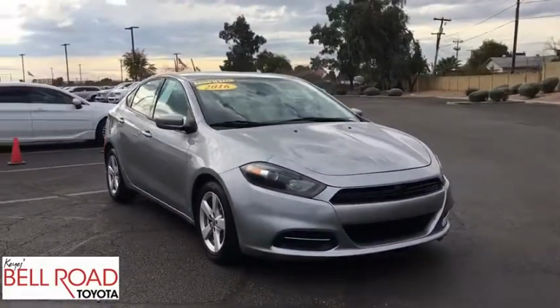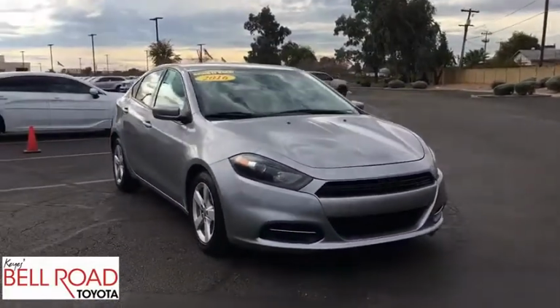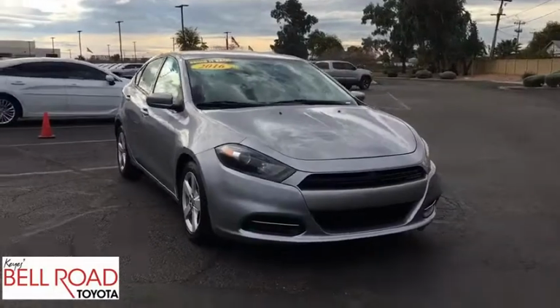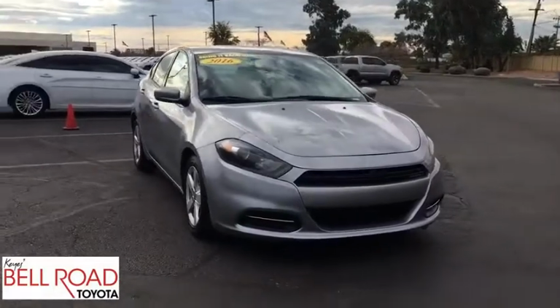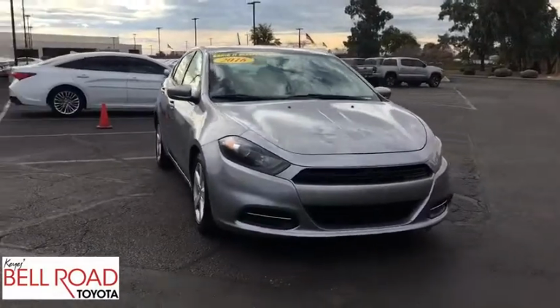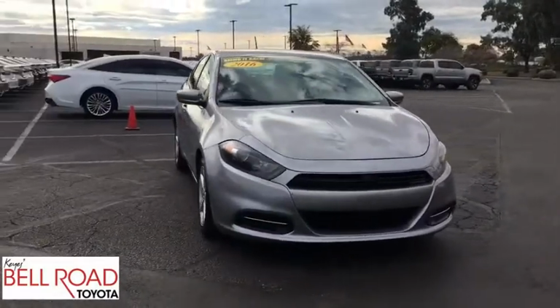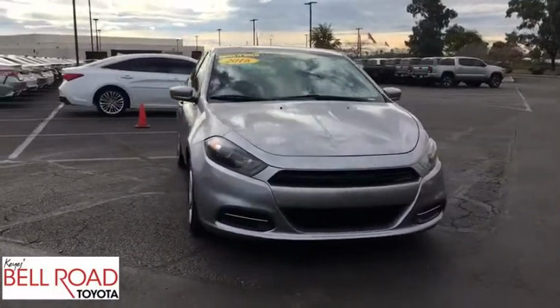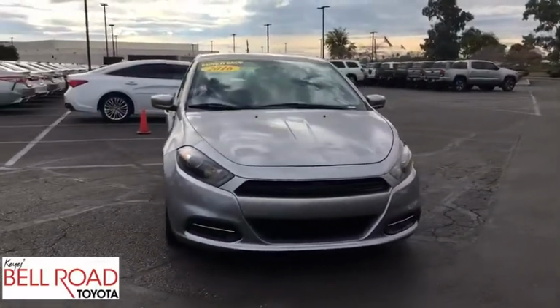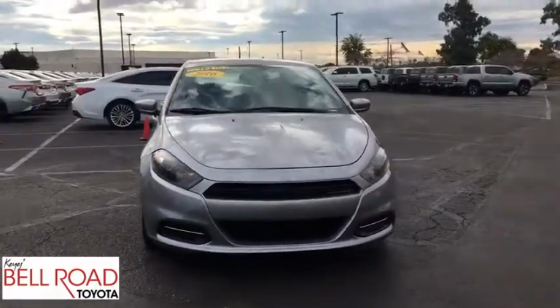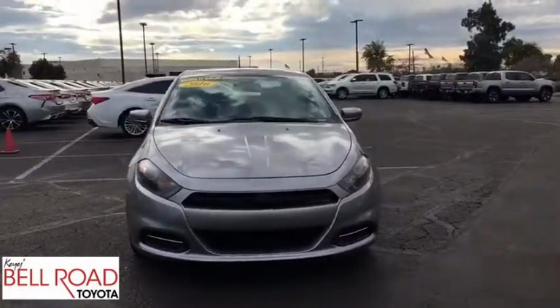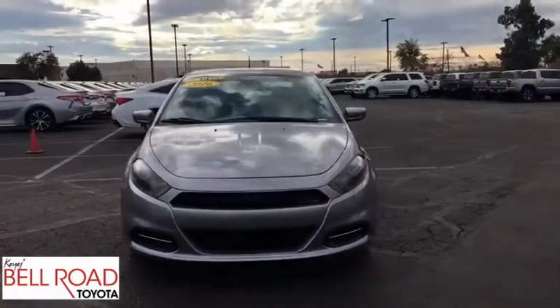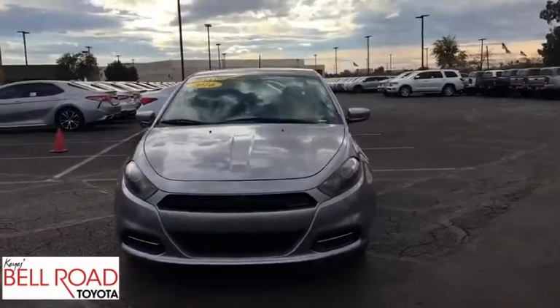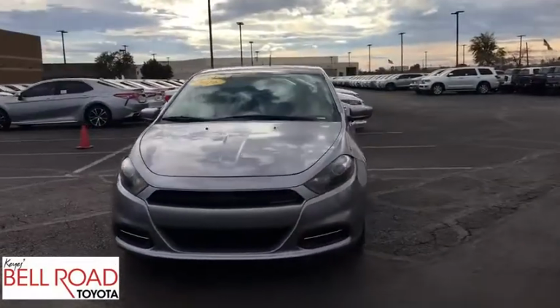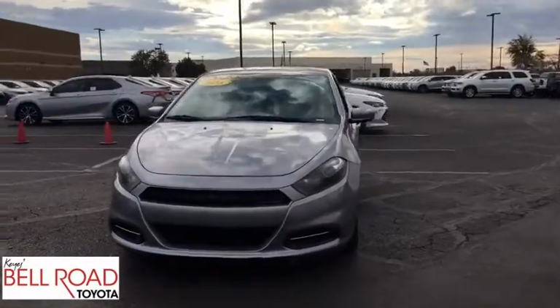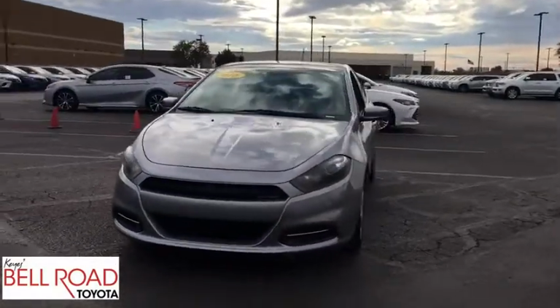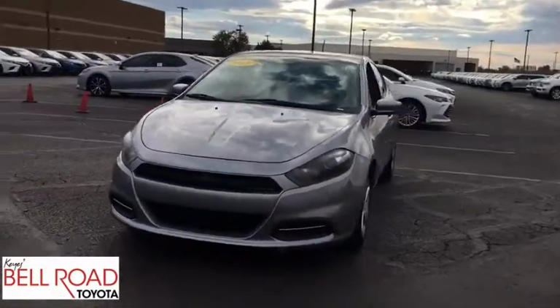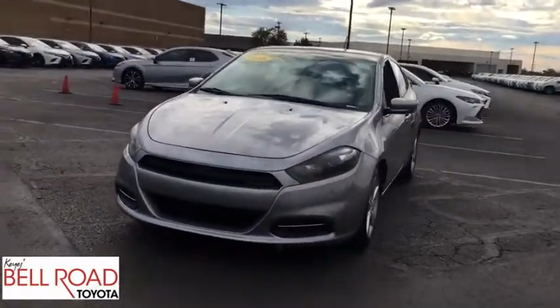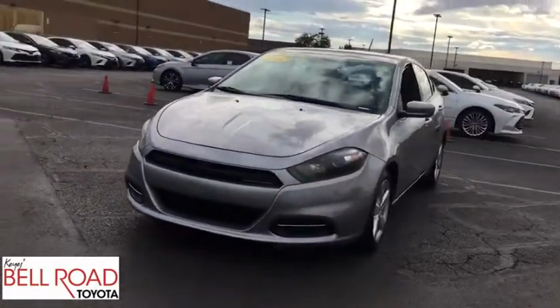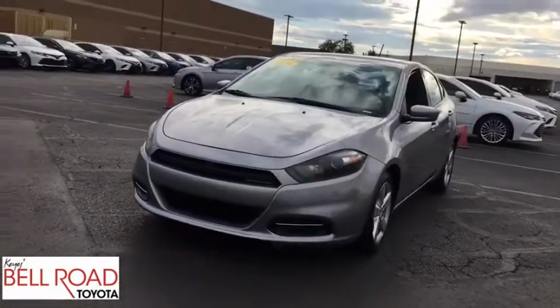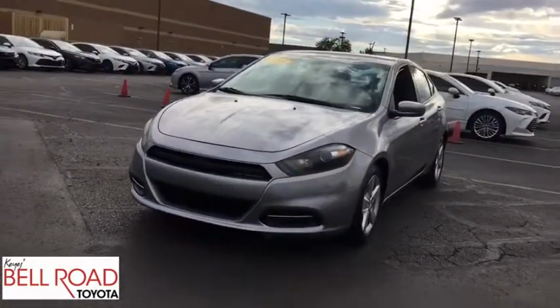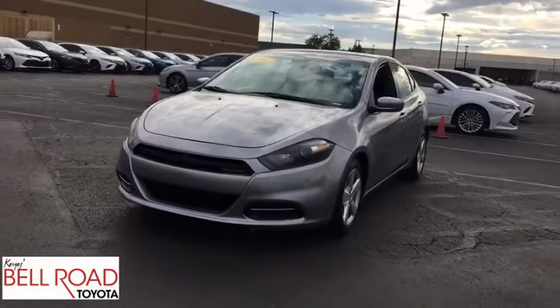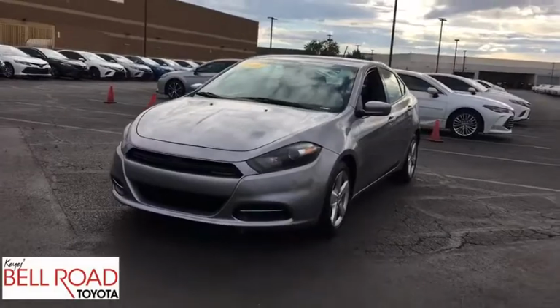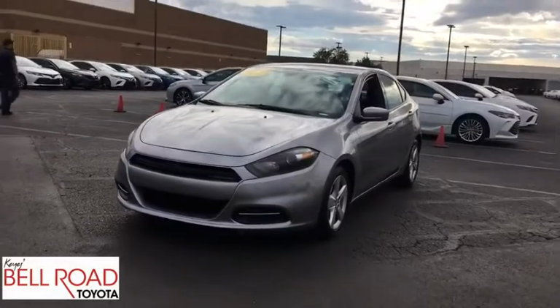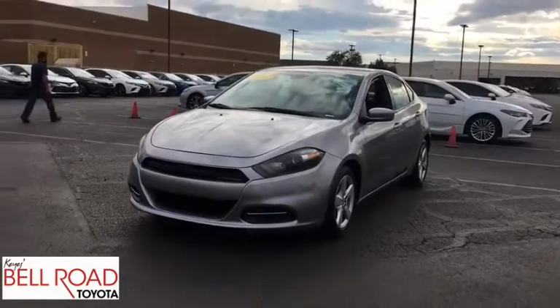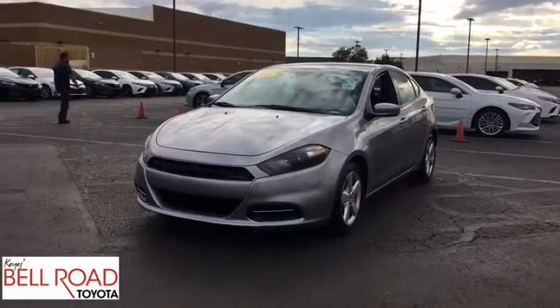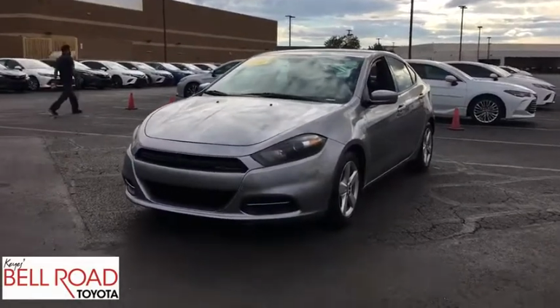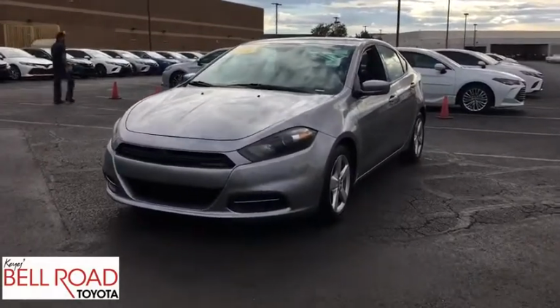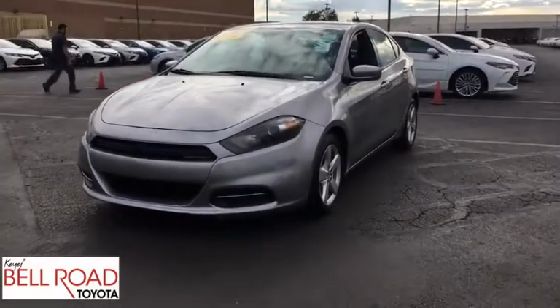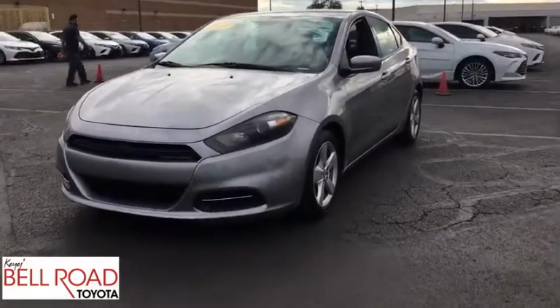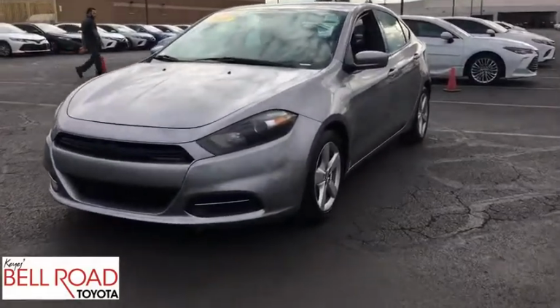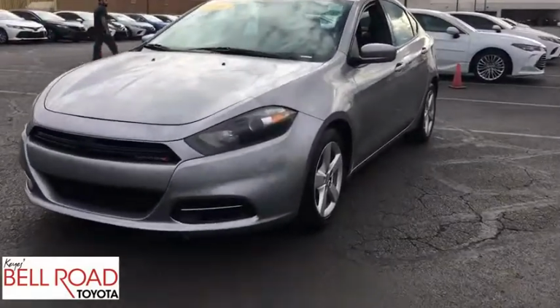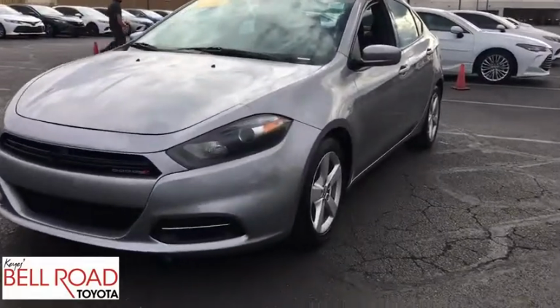Bluetooth, power steering, adjustable steering wheel, four-wheel disc brakes, cruise control, aluminum wheels, floor mats, AM-FM stereo radio.